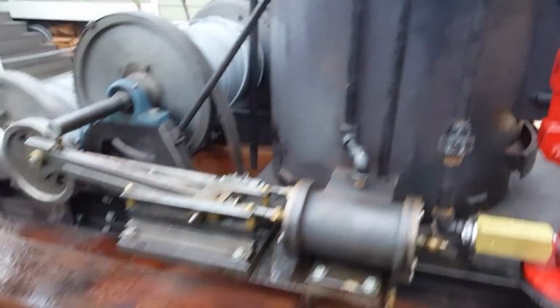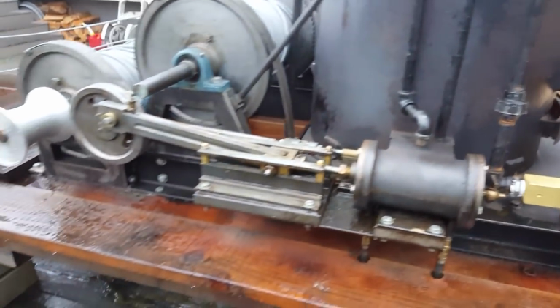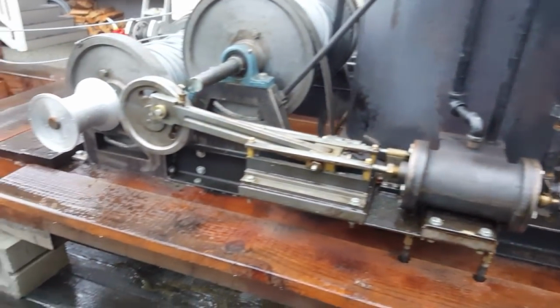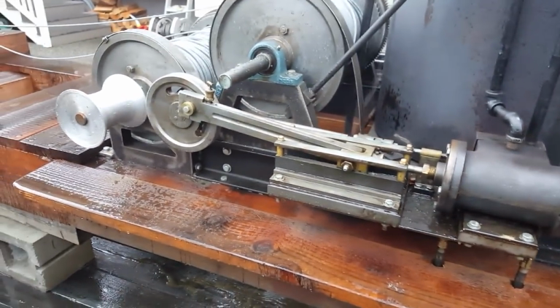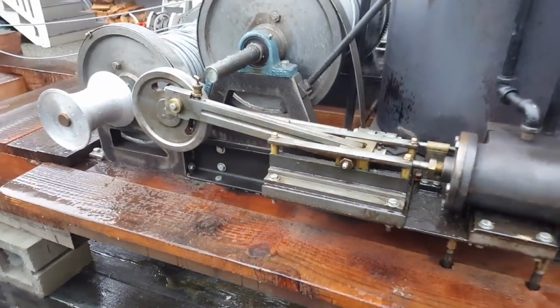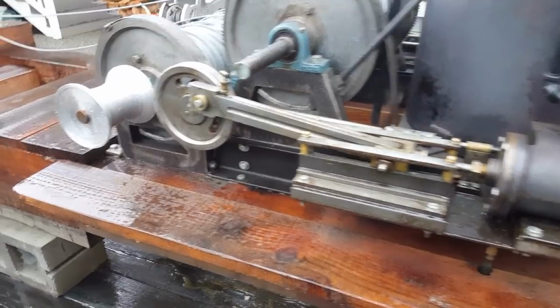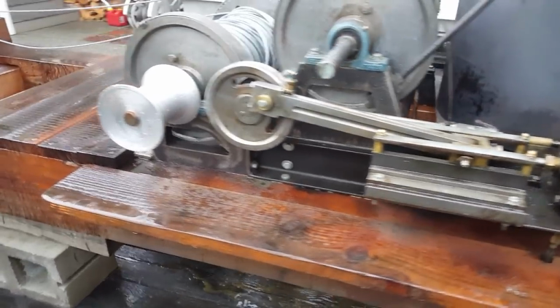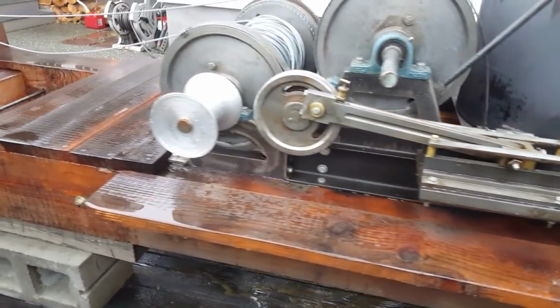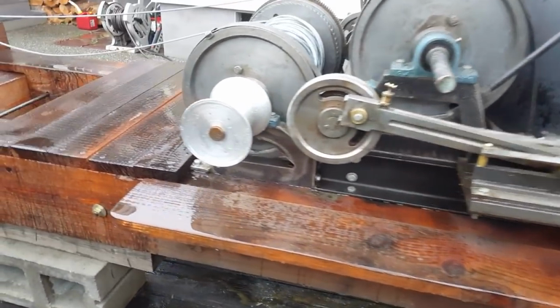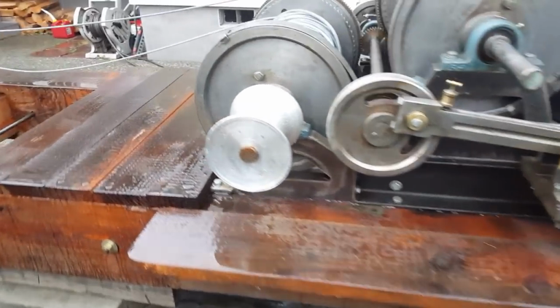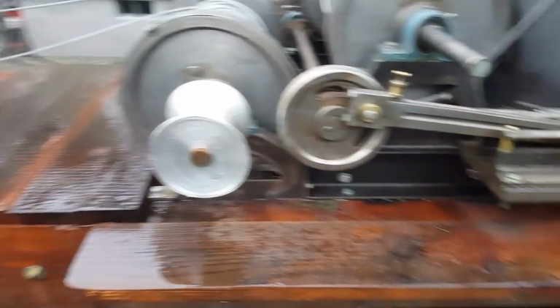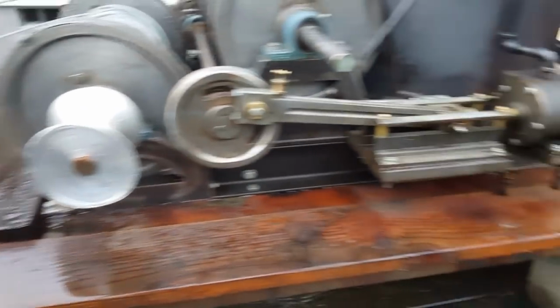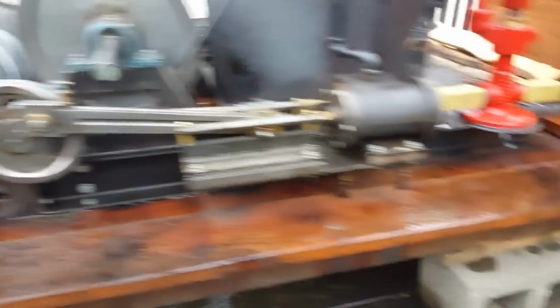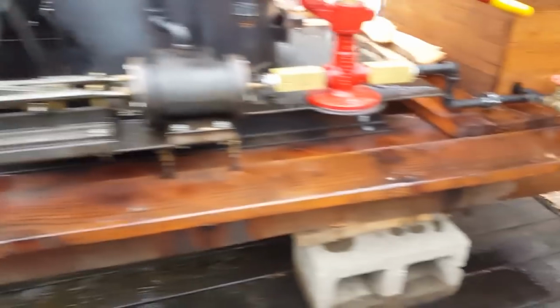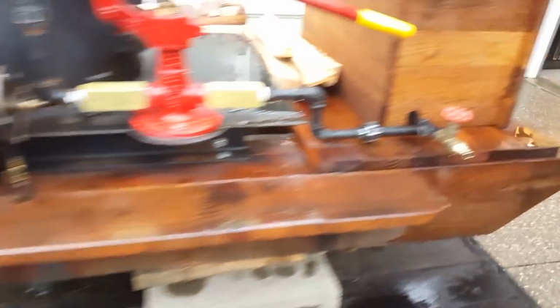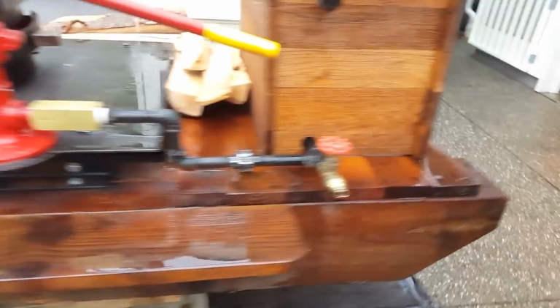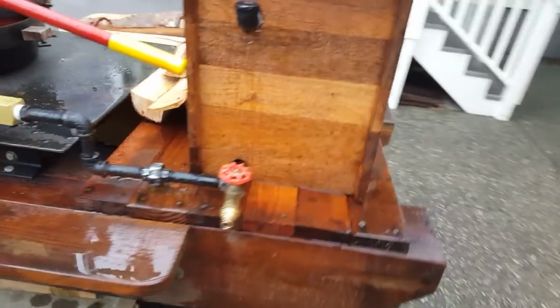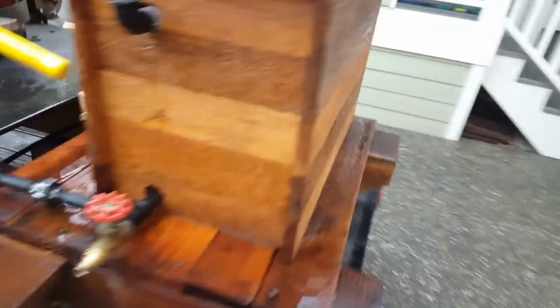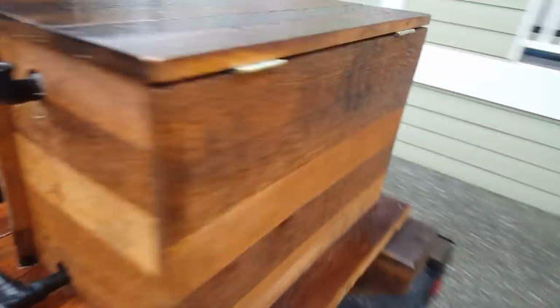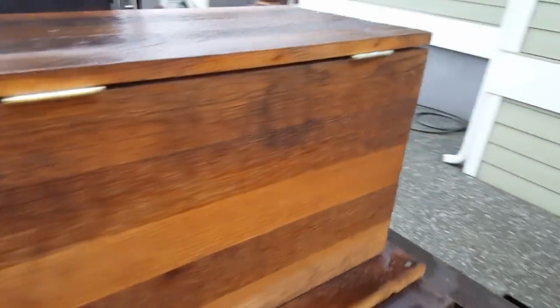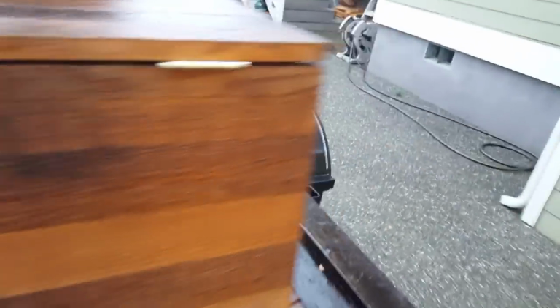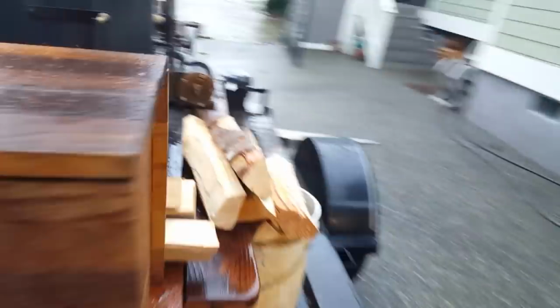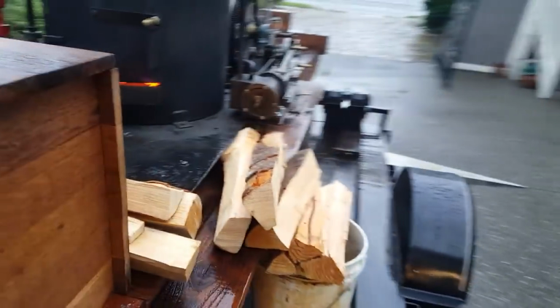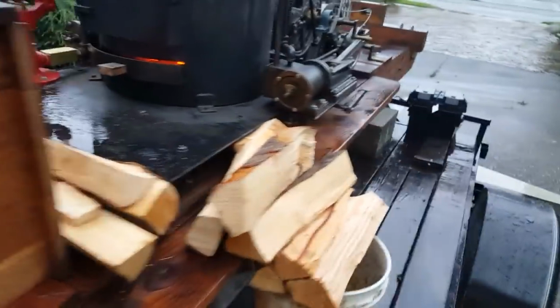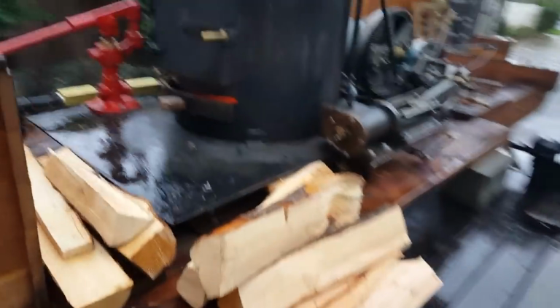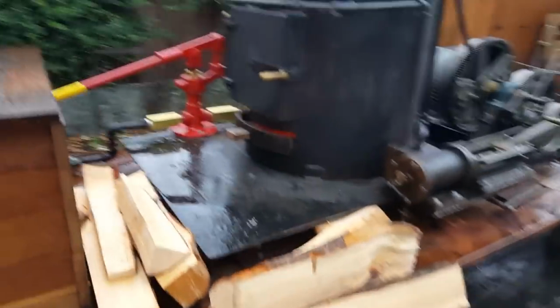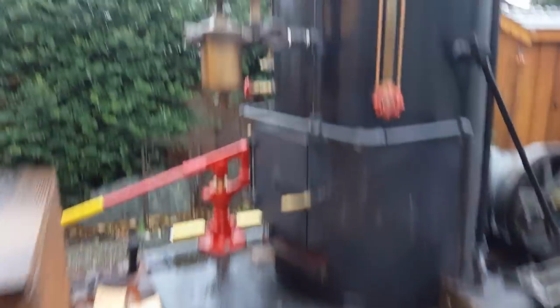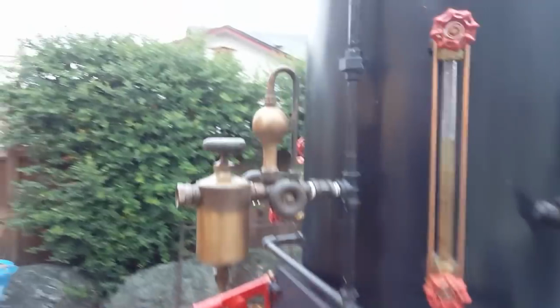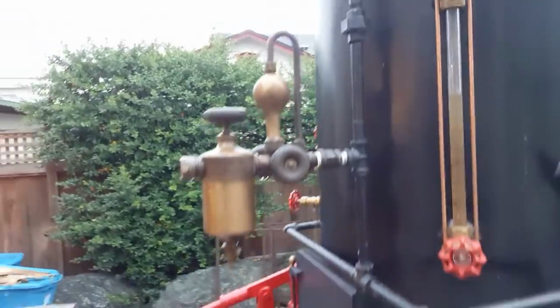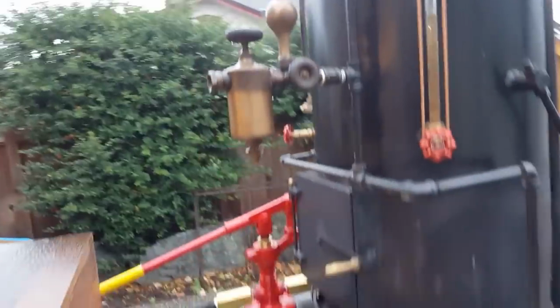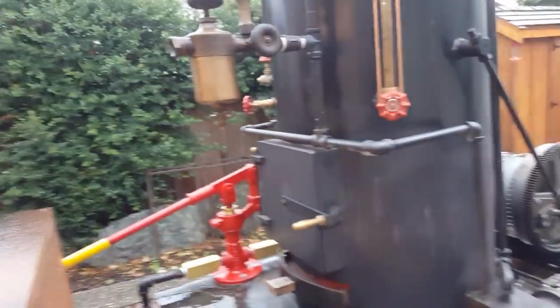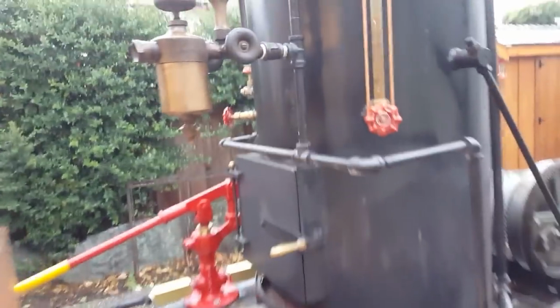The engines are running great — fired right up as soon as I turned on the steam. I'll do that now. The throttle is right here. I'm going to get up on the trailer.